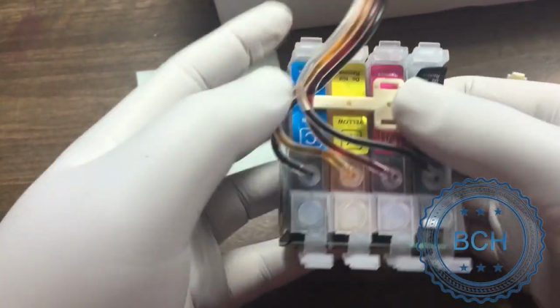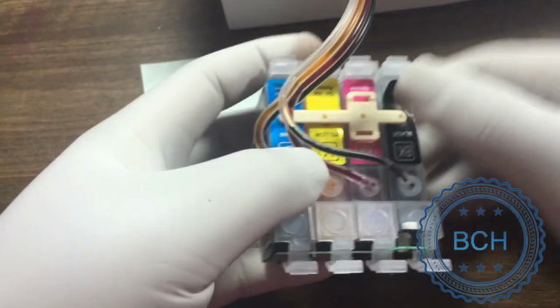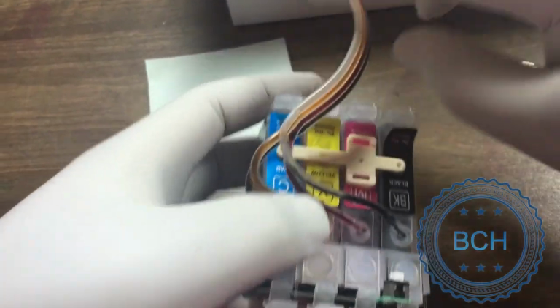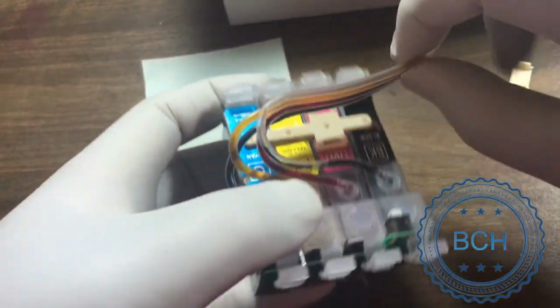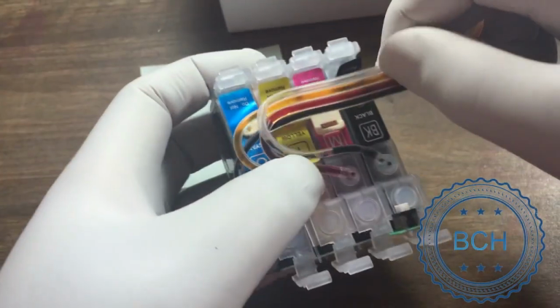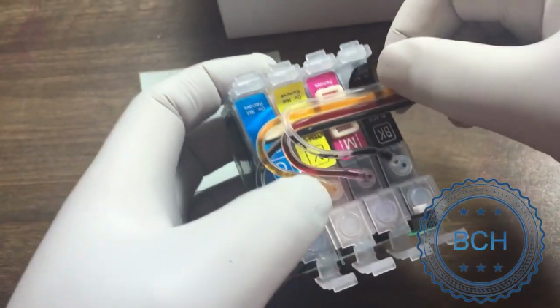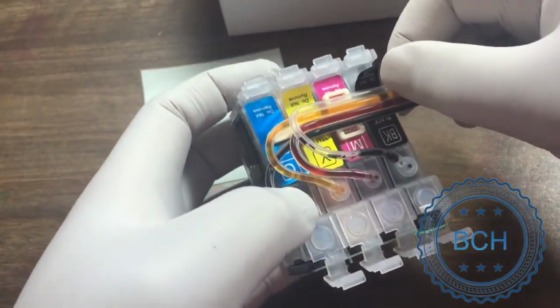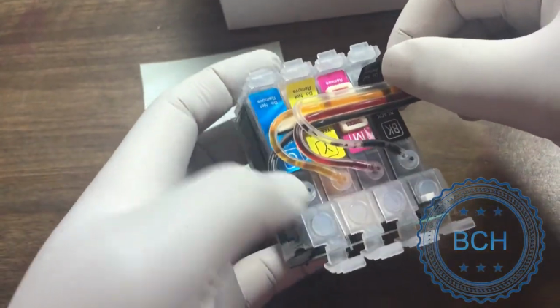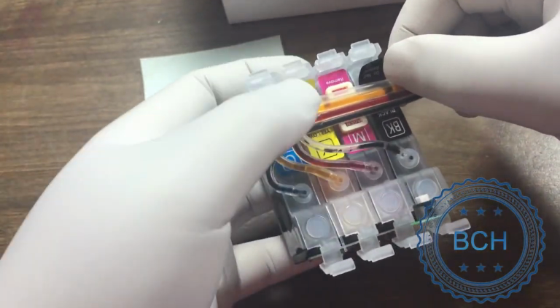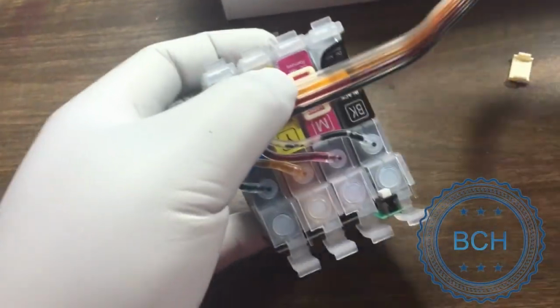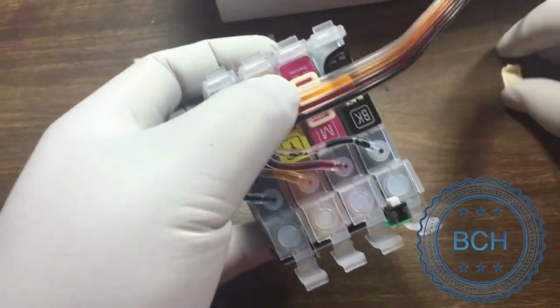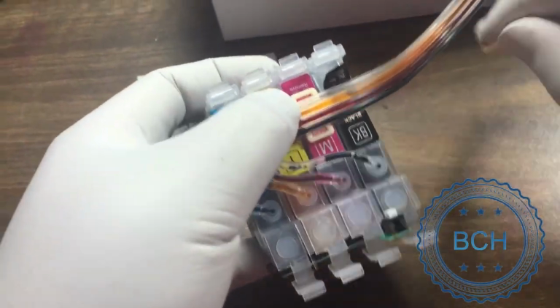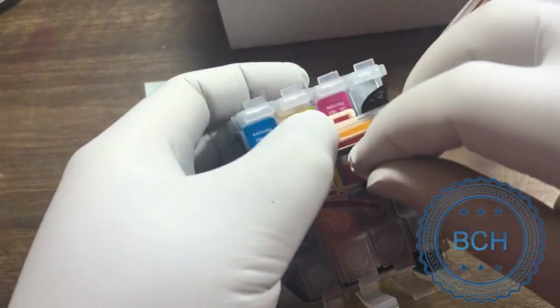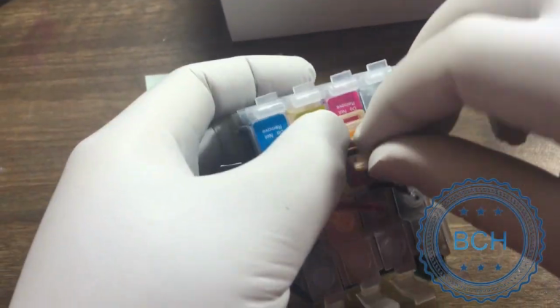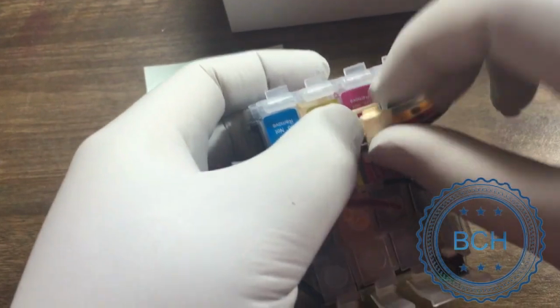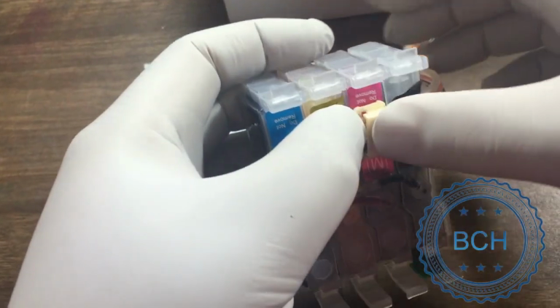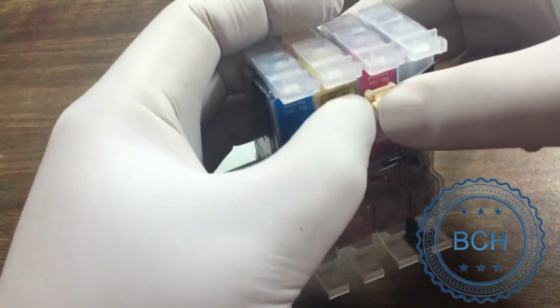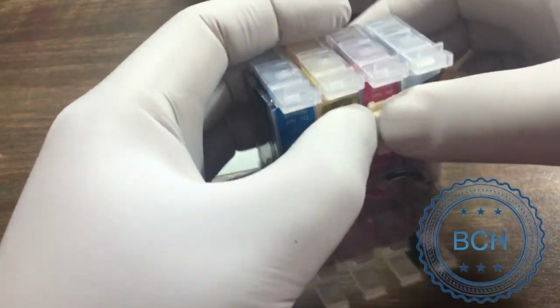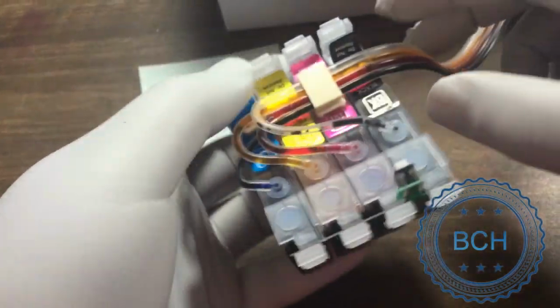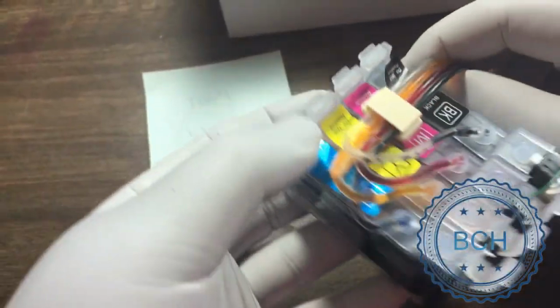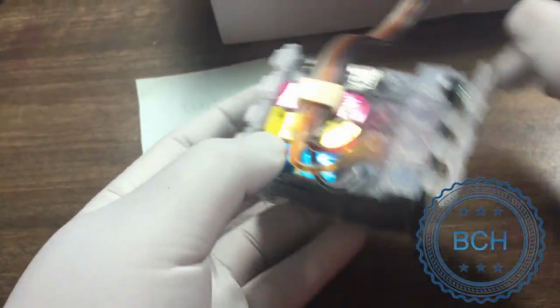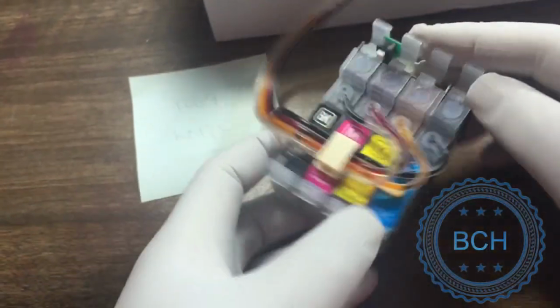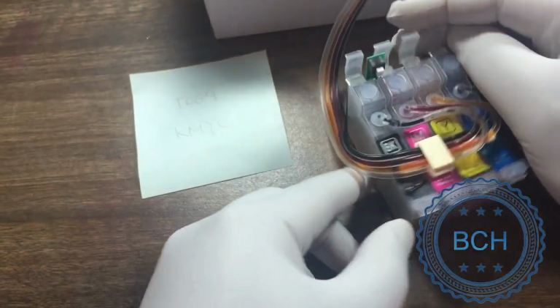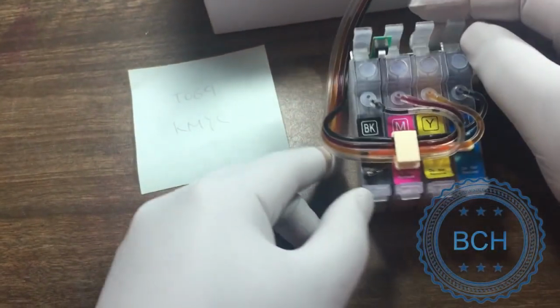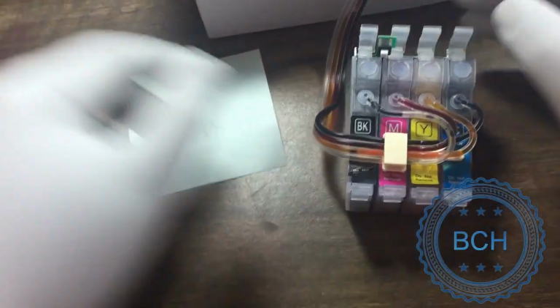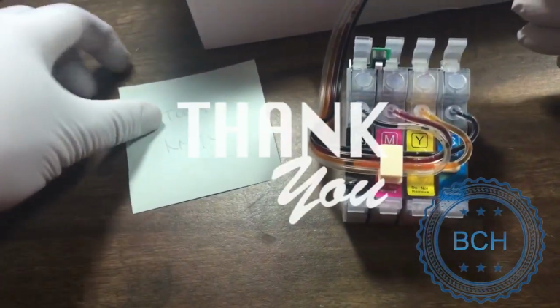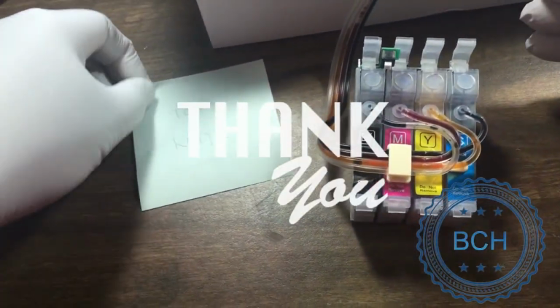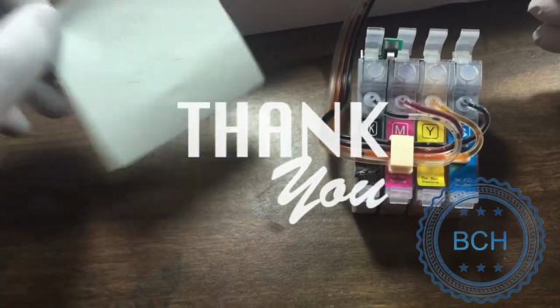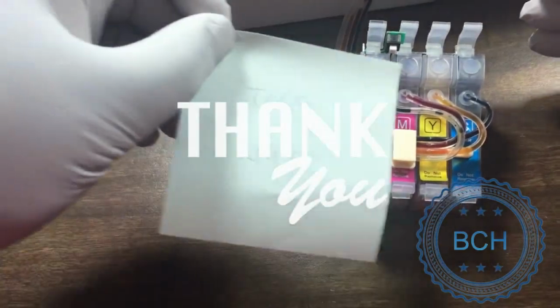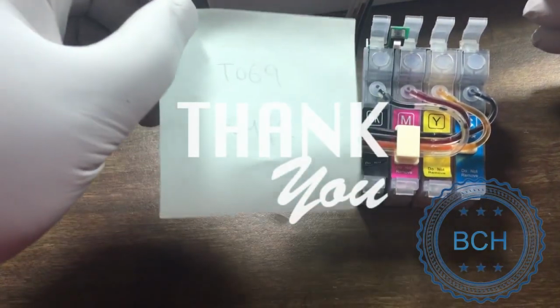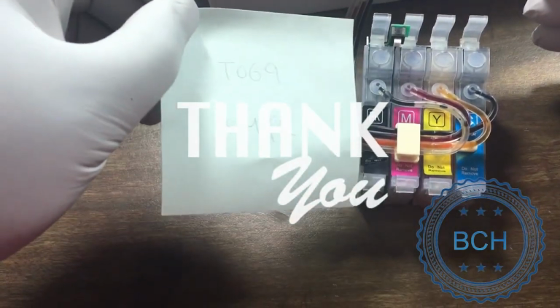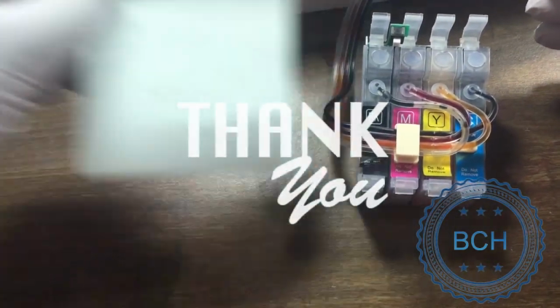I hope you enjoy this video. Visit us at www.bchtechnologies.com or locally at our office in Greensboro, North Carolina. Happy printing. See you next refill. Cheers.